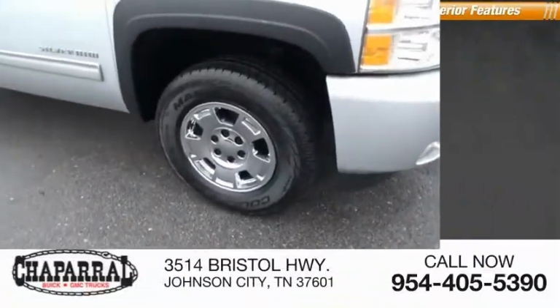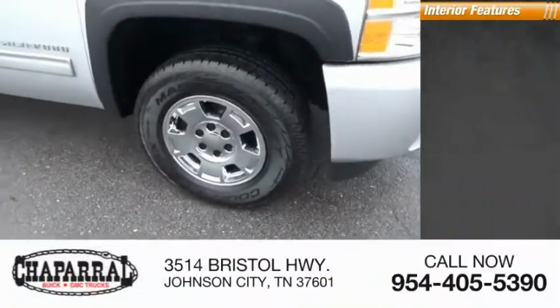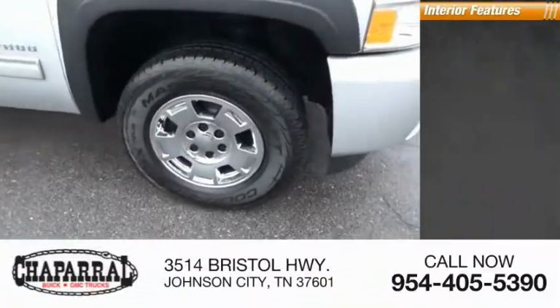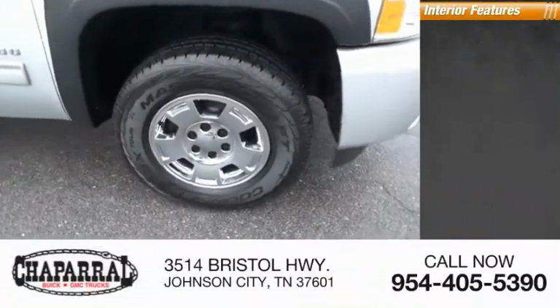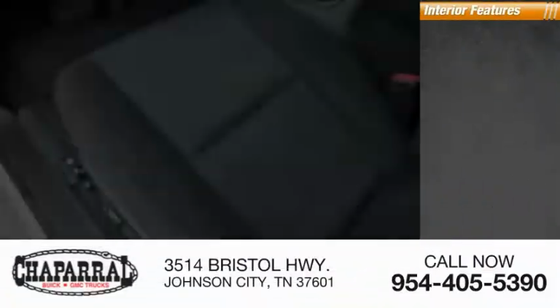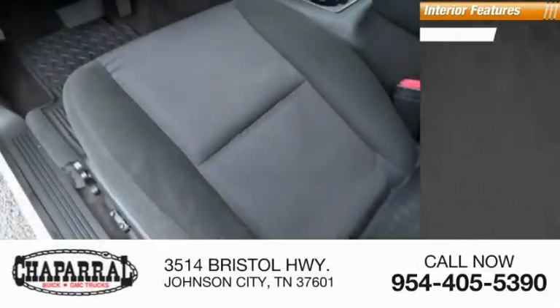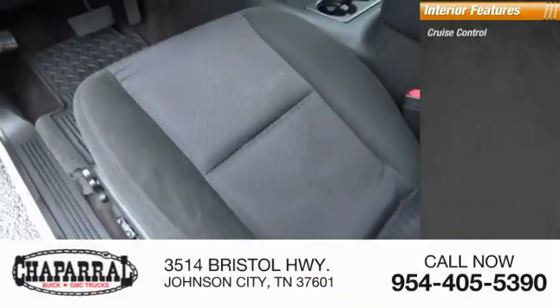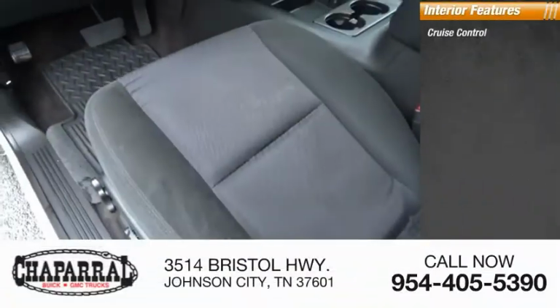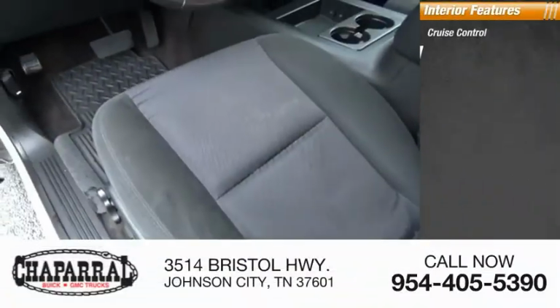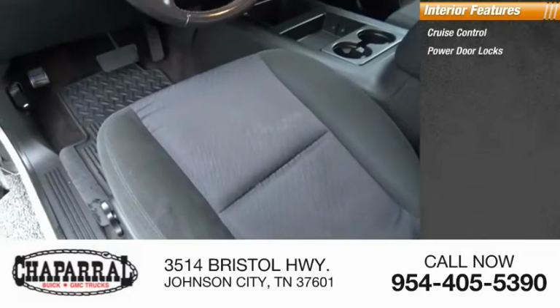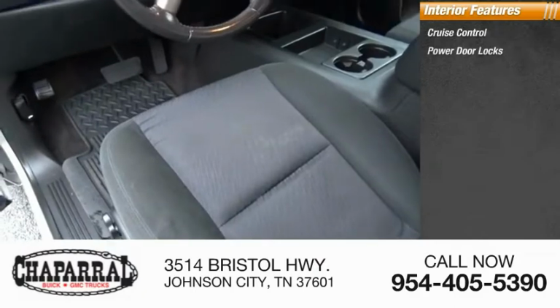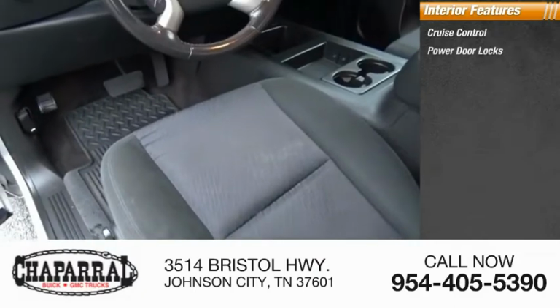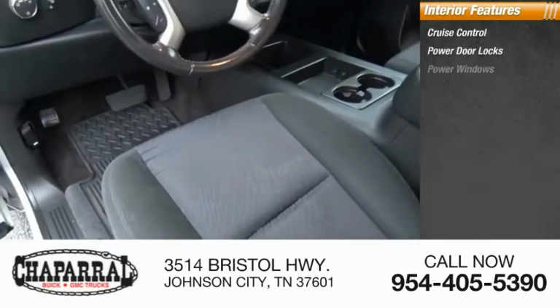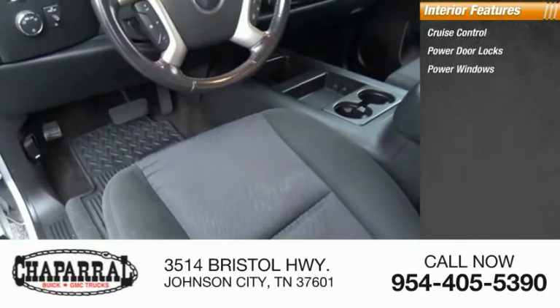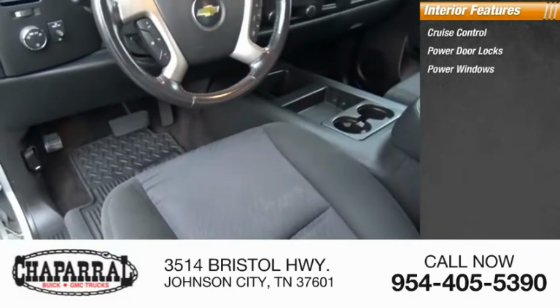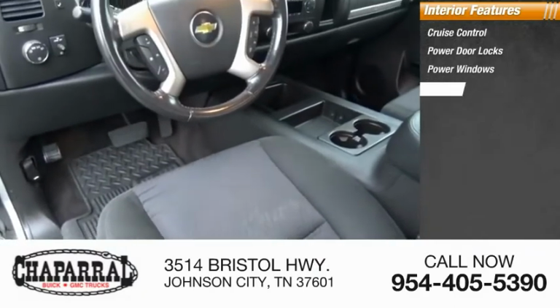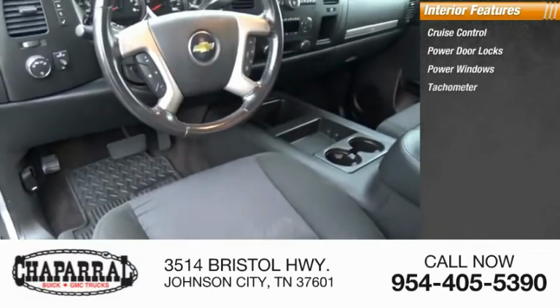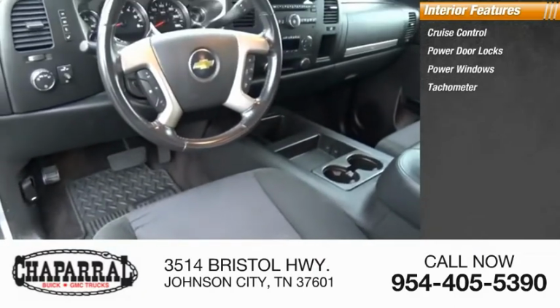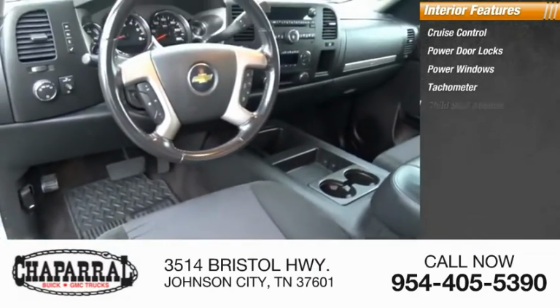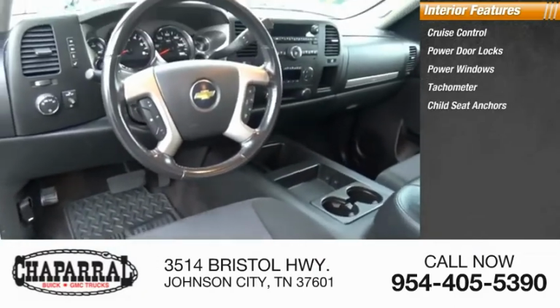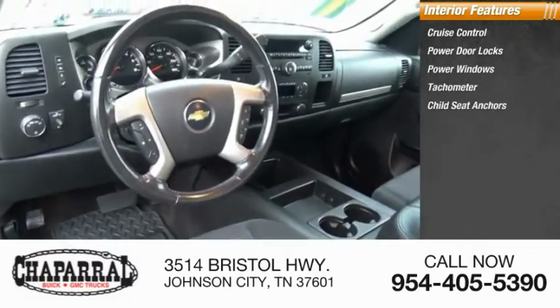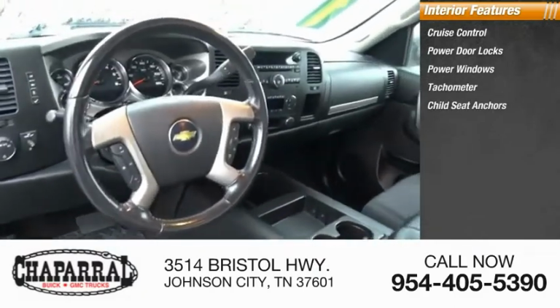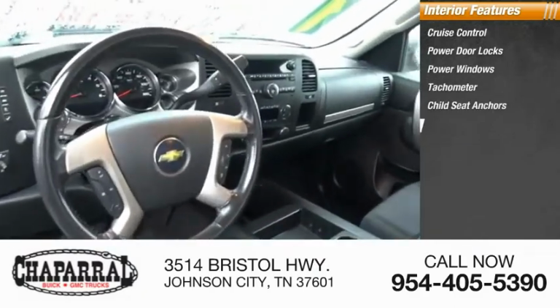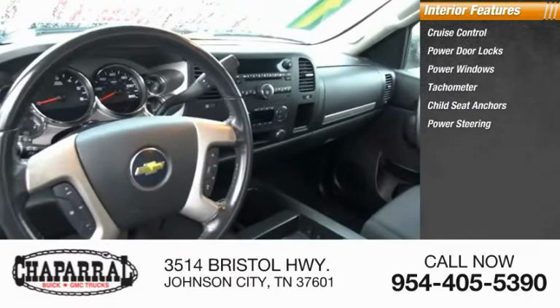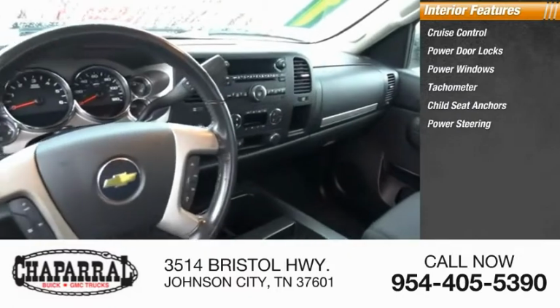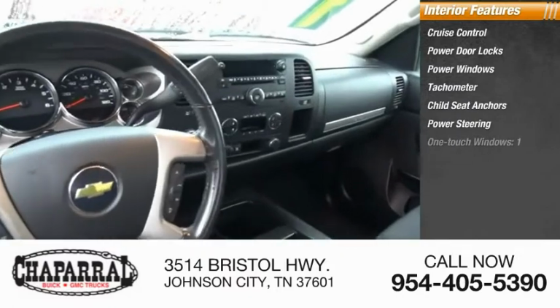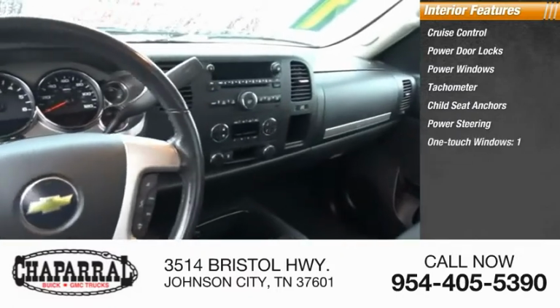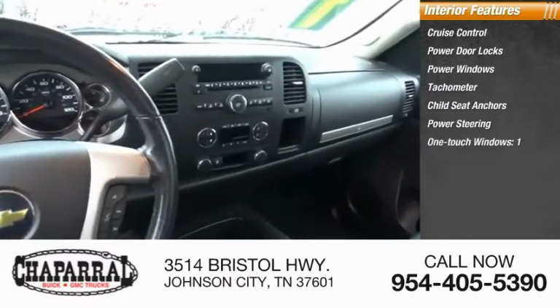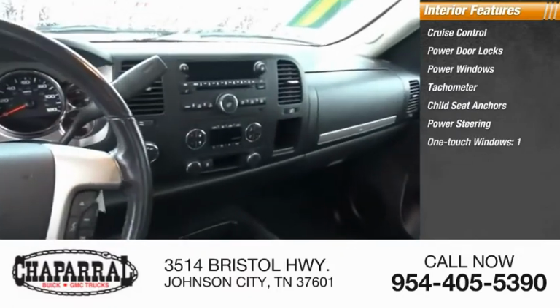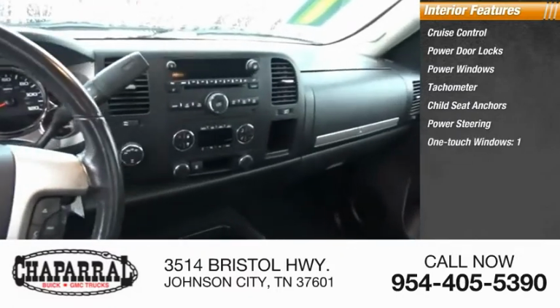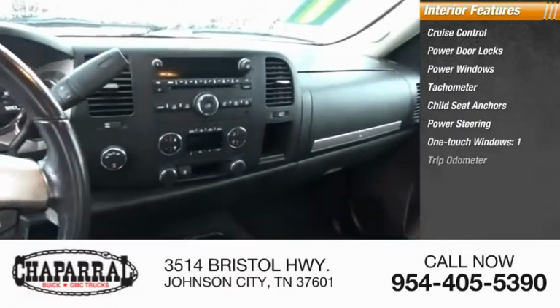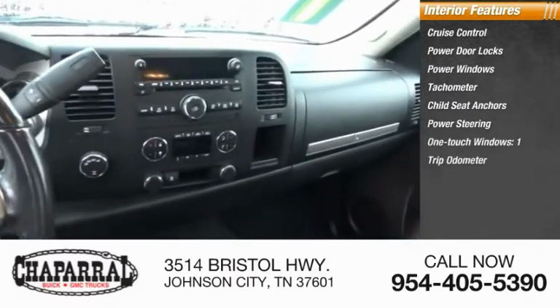Inside you'll find cruise control, power door locks, power windows, tachometer, child seat anchors, power steering, one-touch windows, and a one-trip odometer.